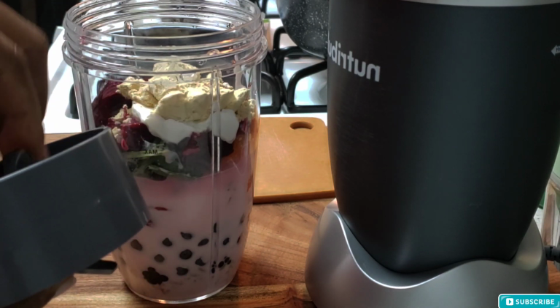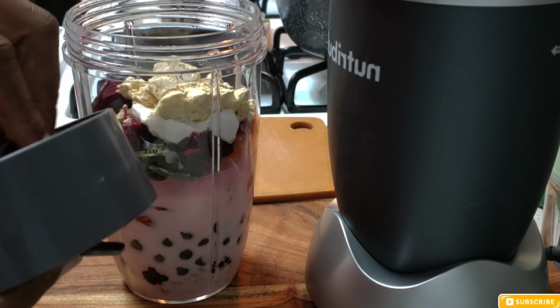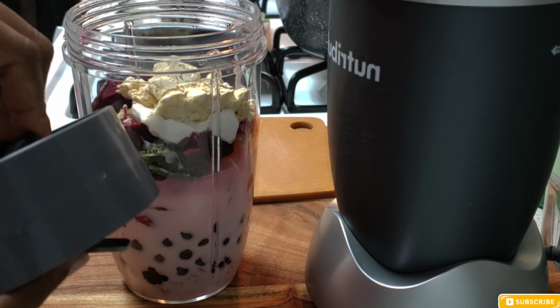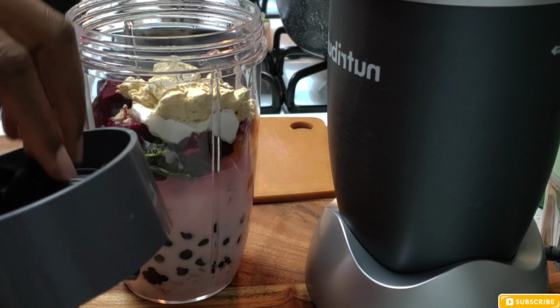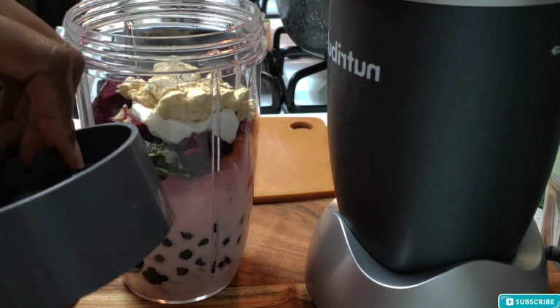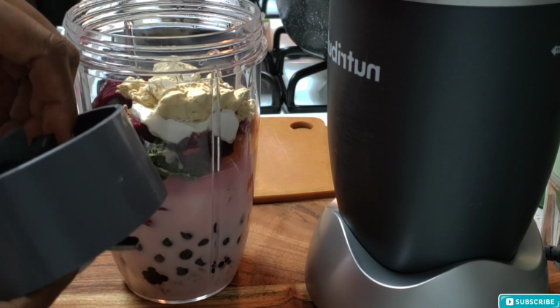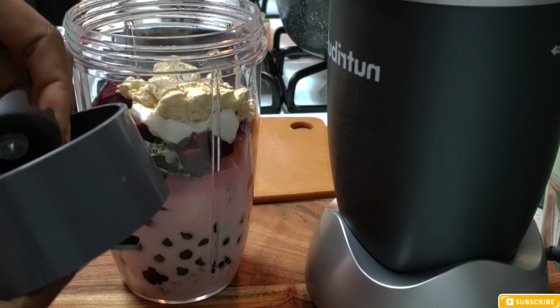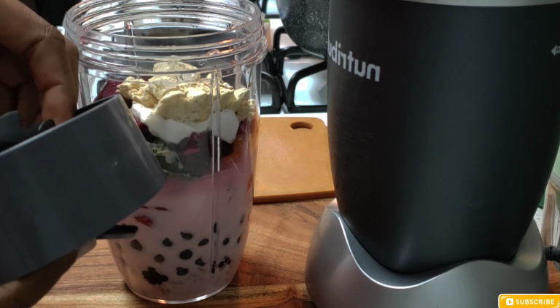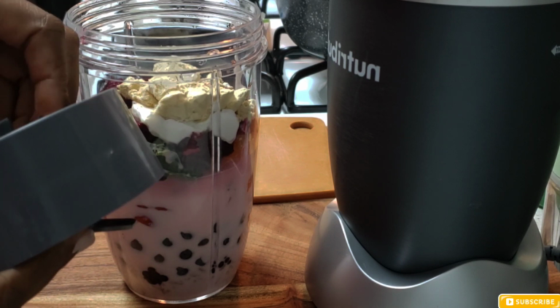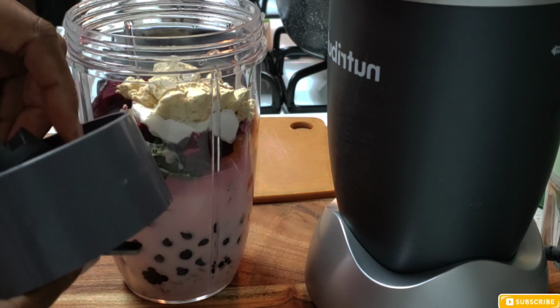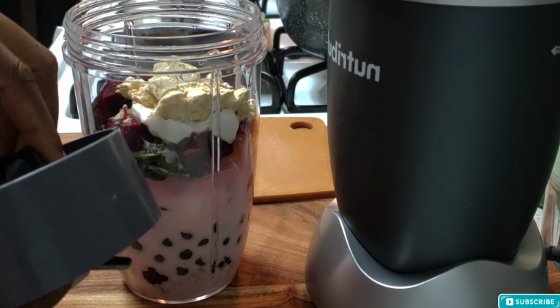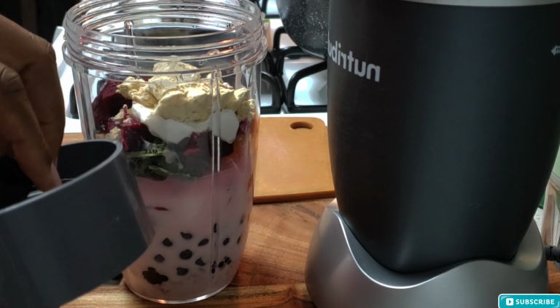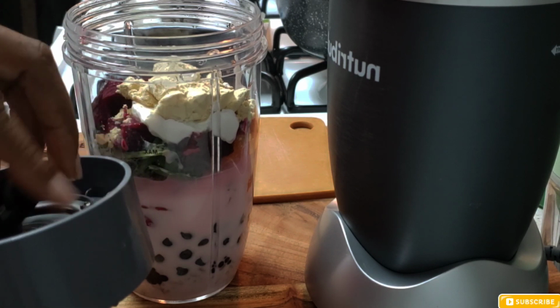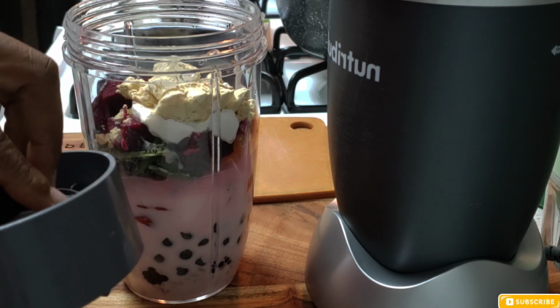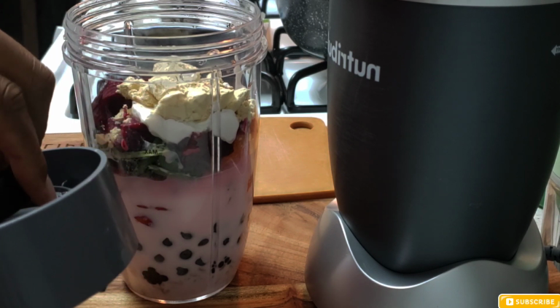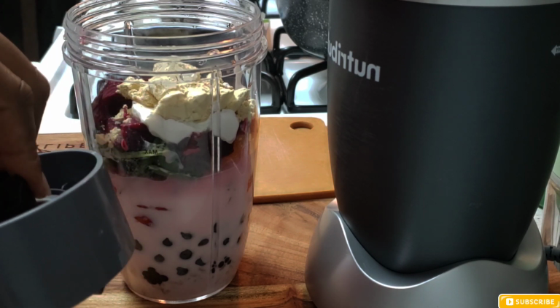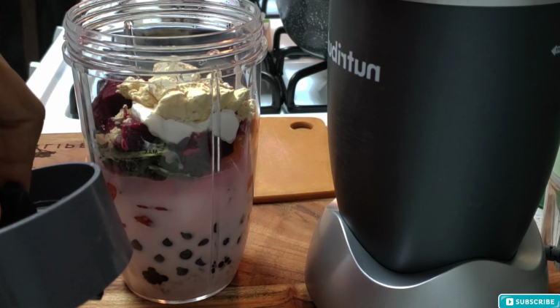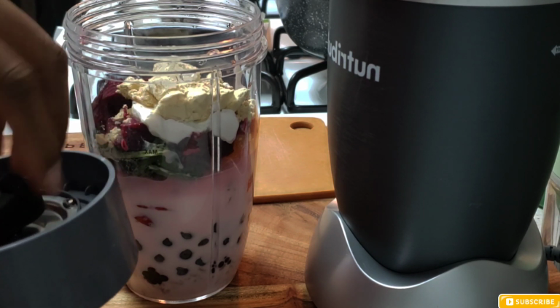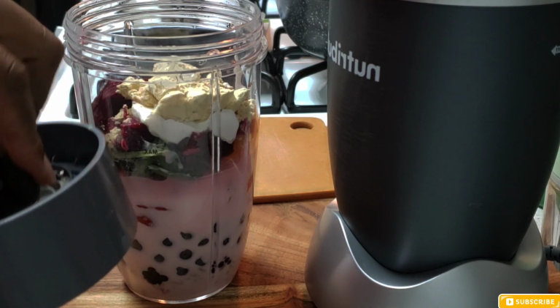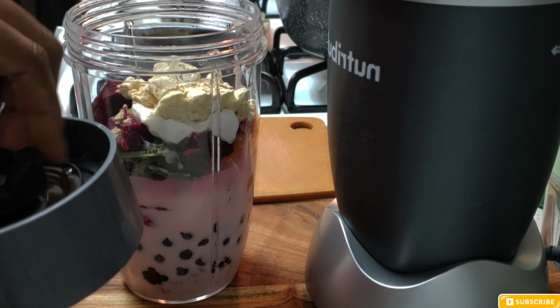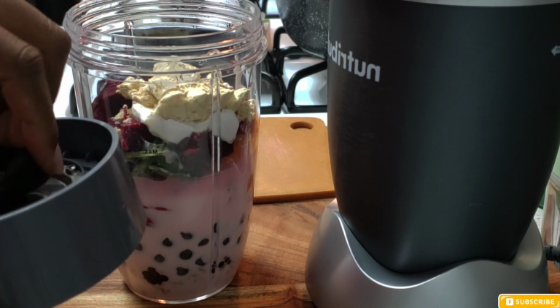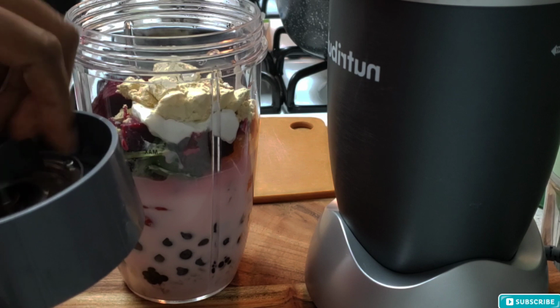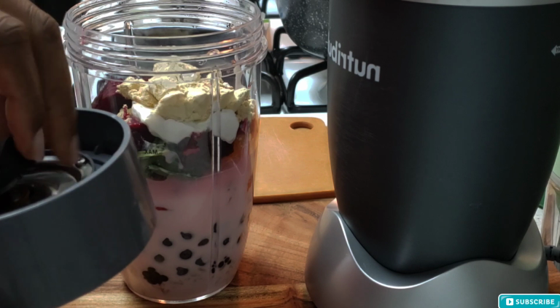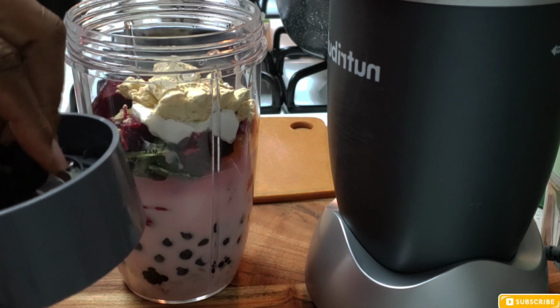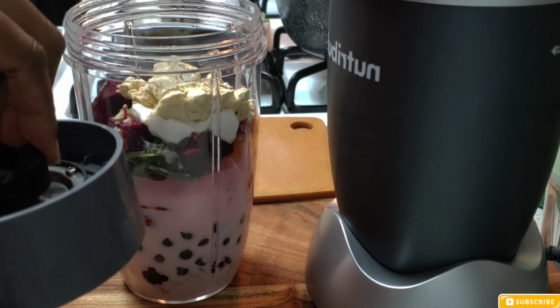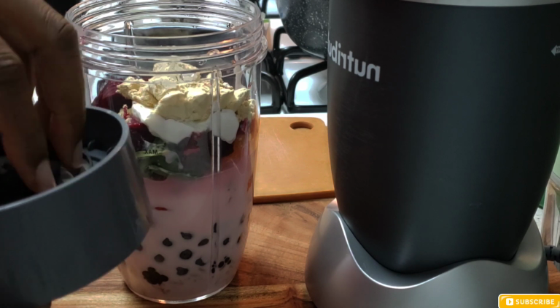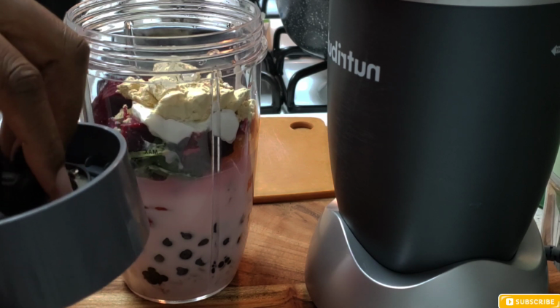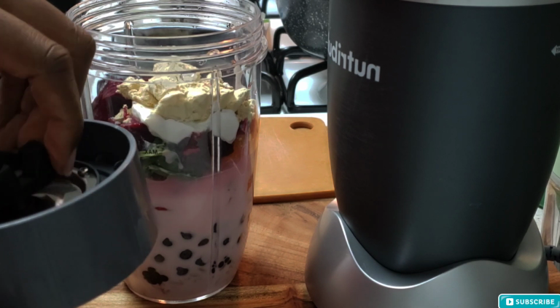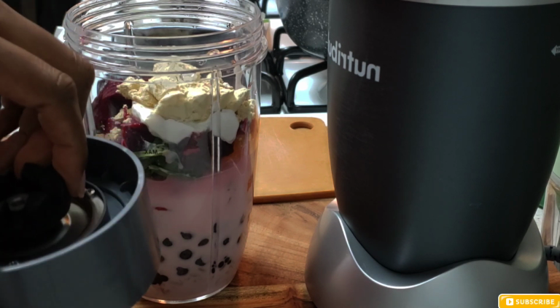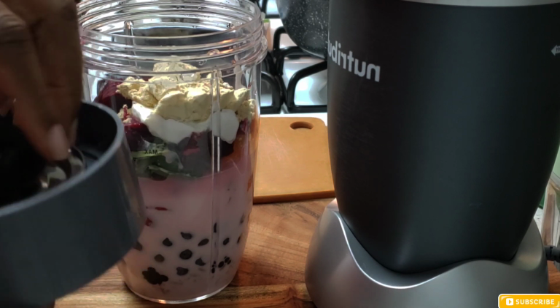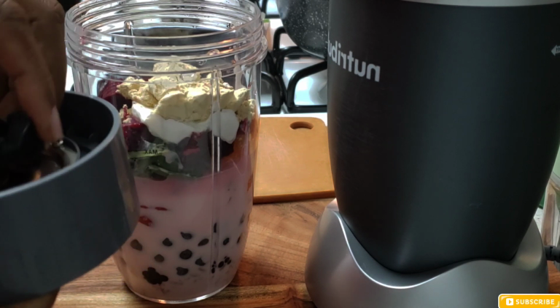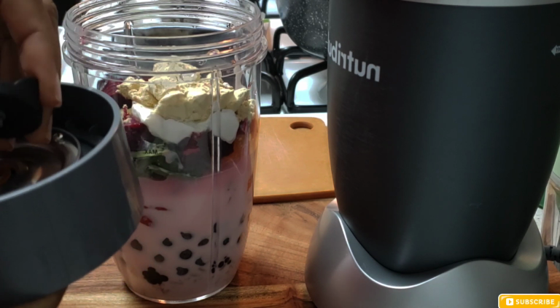Right there — this was the problem. Once I started to put the cover on and started to screw it on, this back piece here came off.